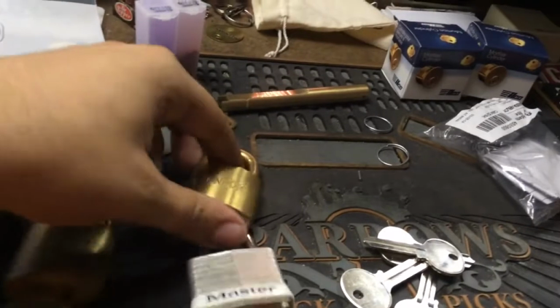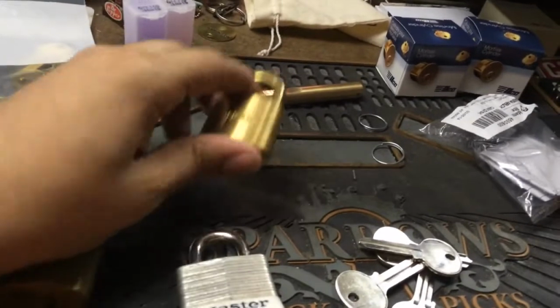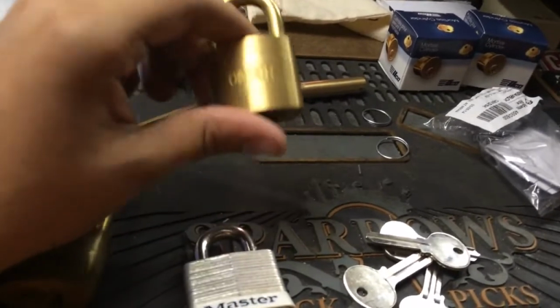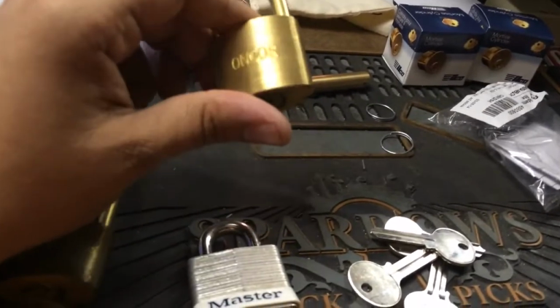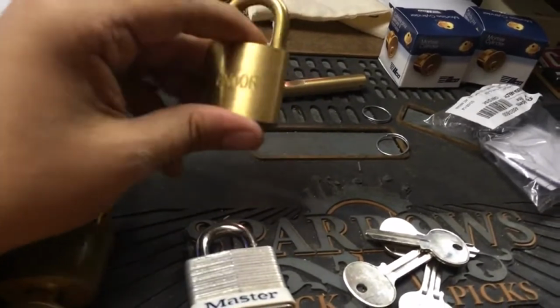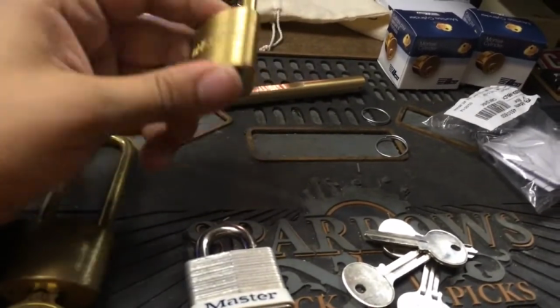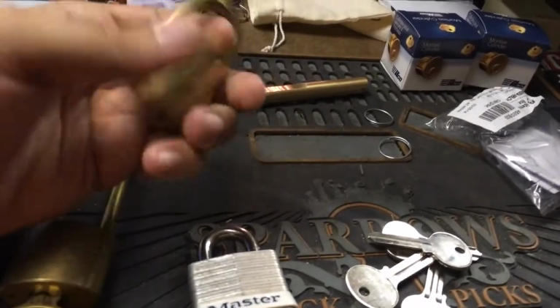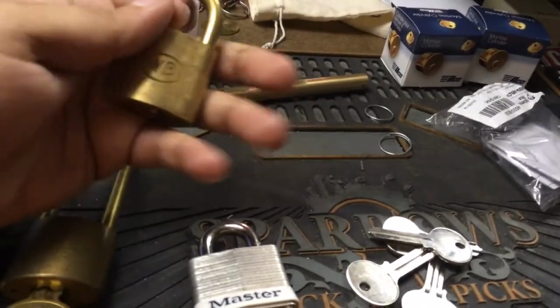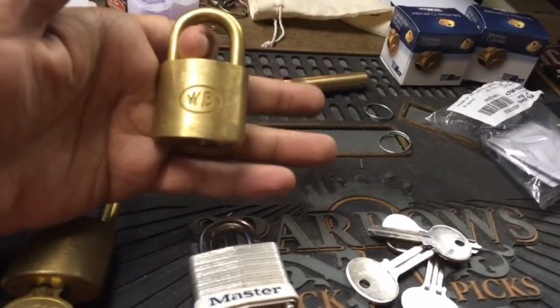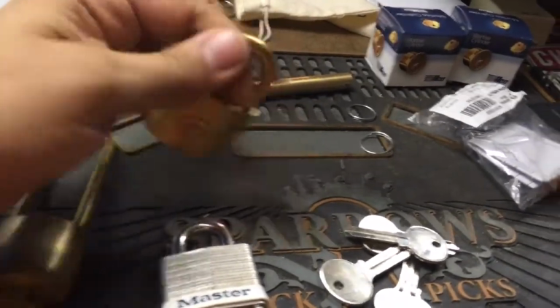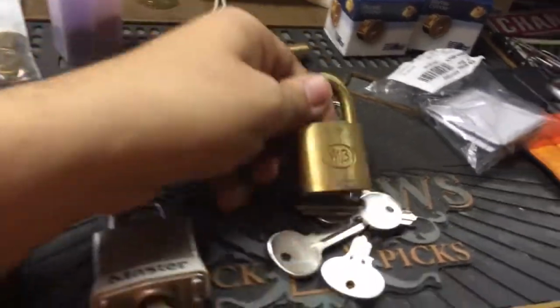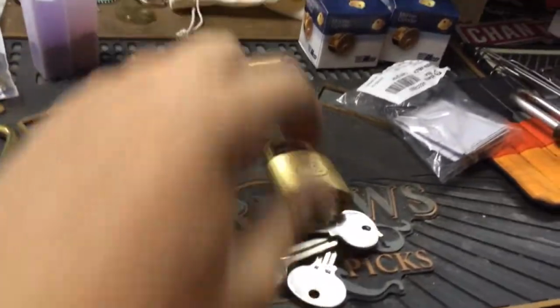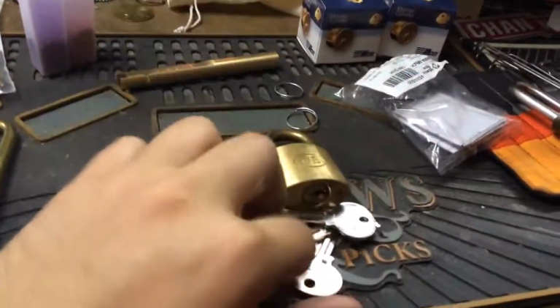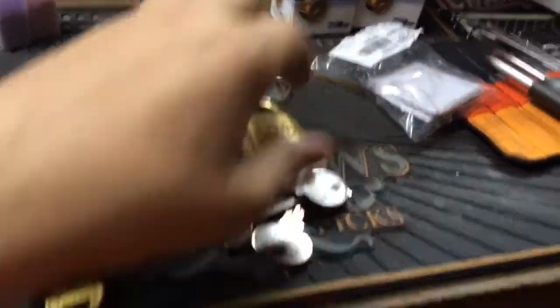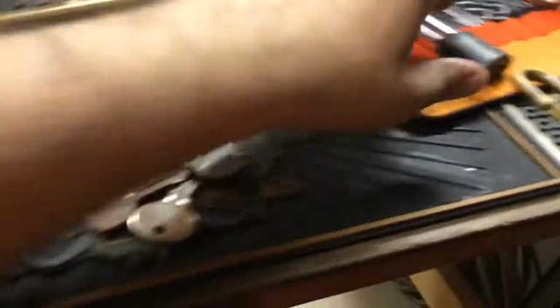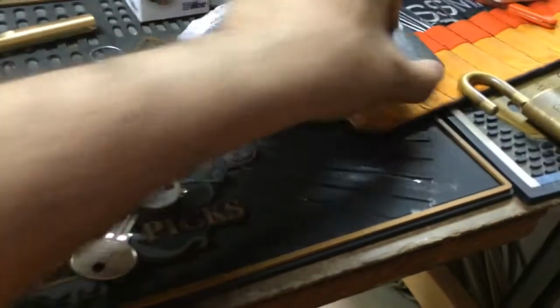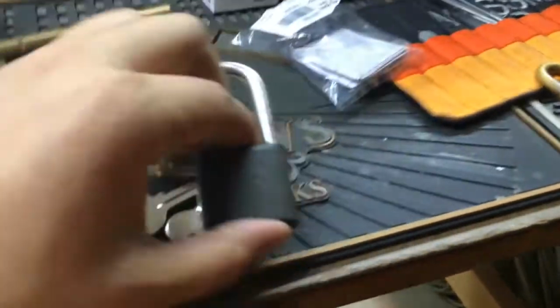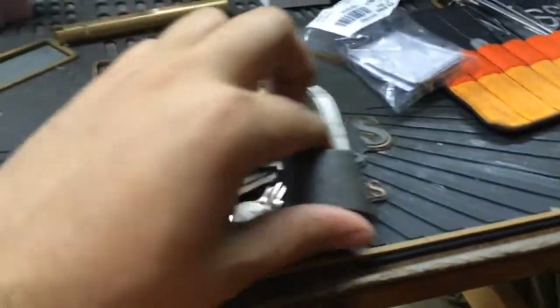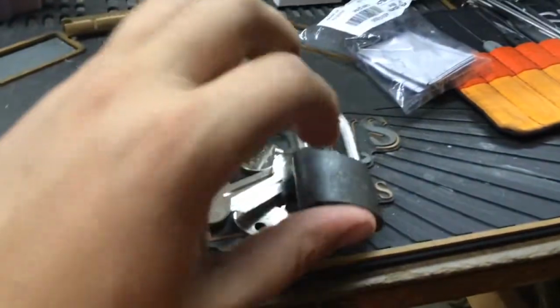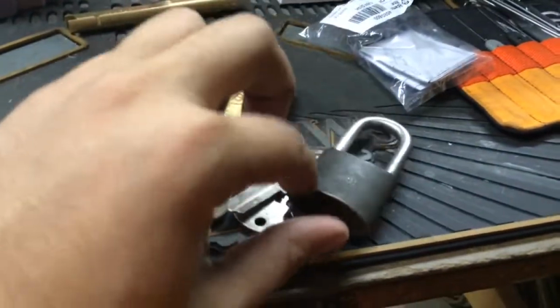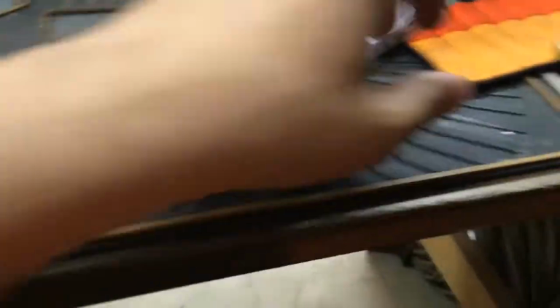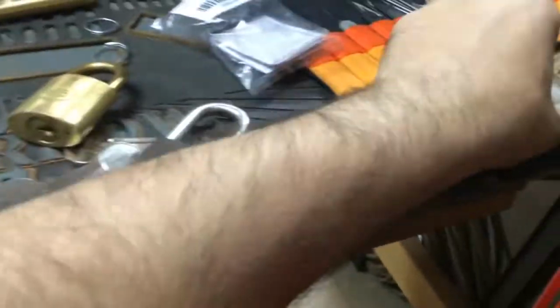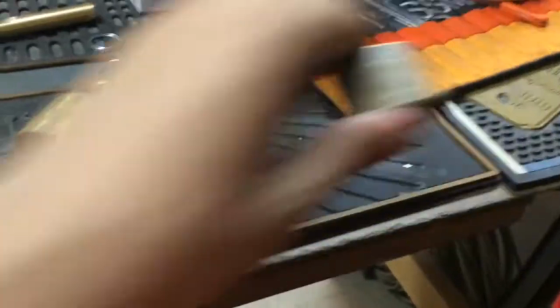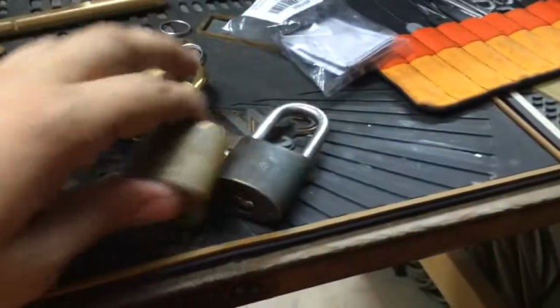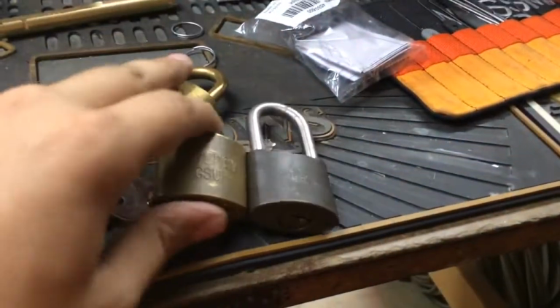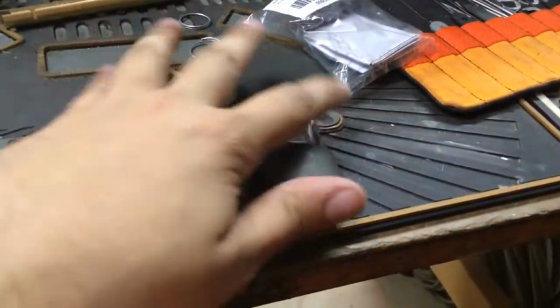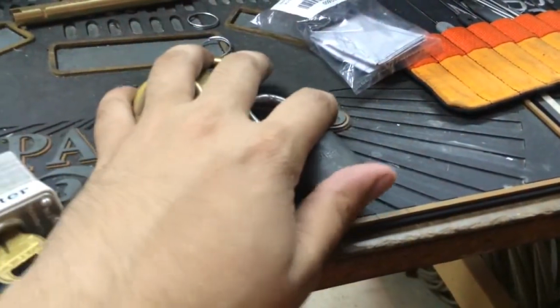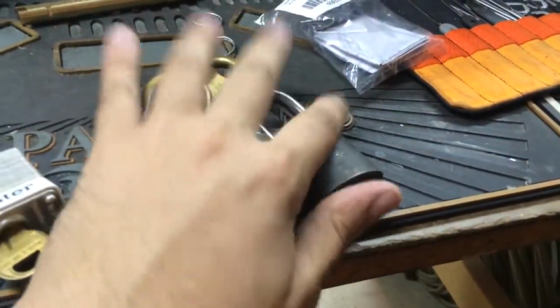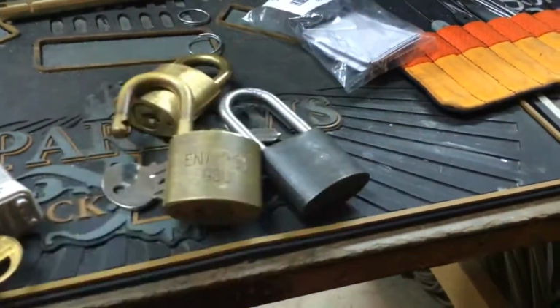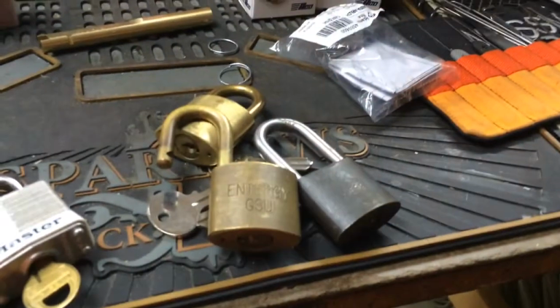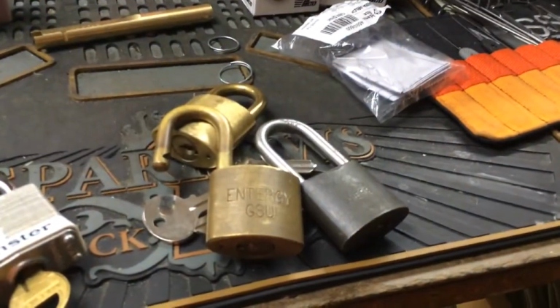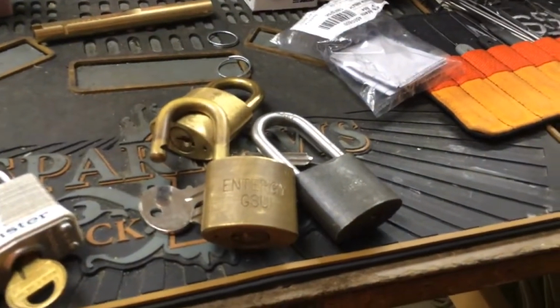This also came from eBay. This one is marked Encore, which is another power company. That's what these blanks are for, along with this that I got last week, and this. So it must be a common keyway for some of these utility companies.